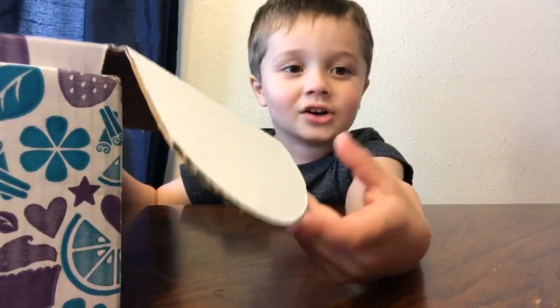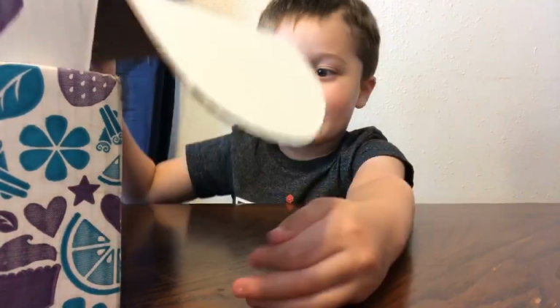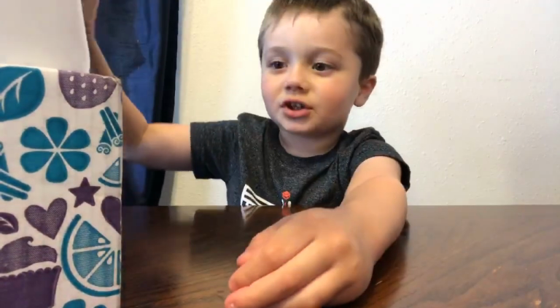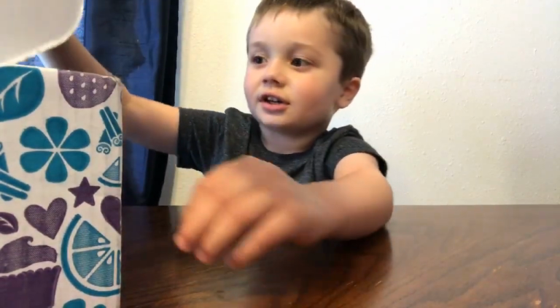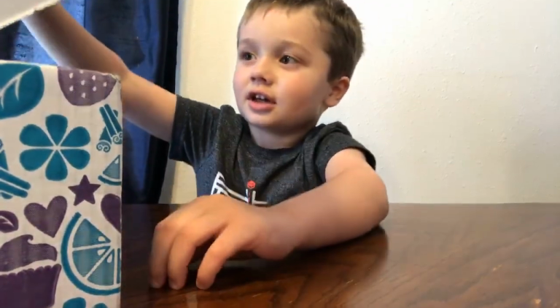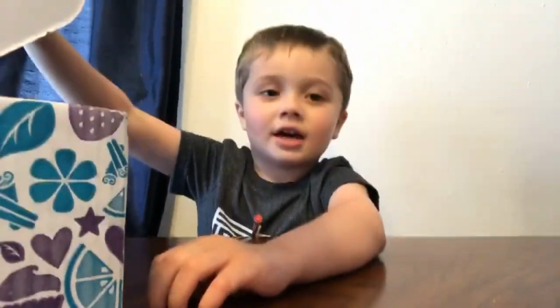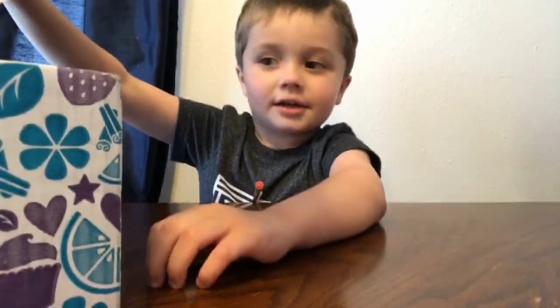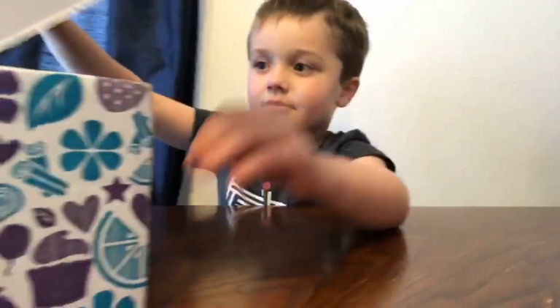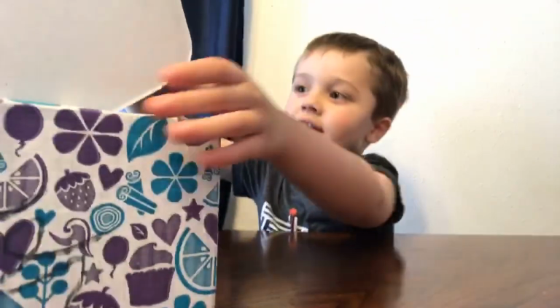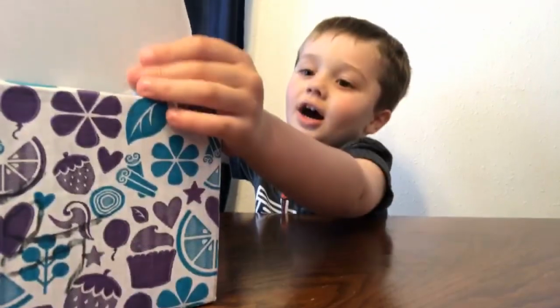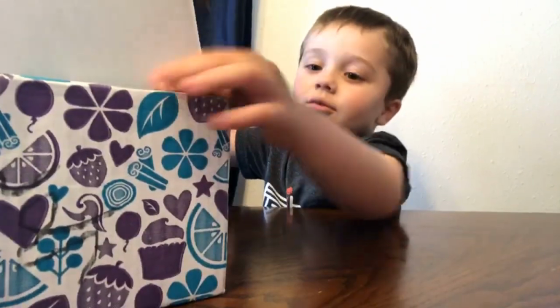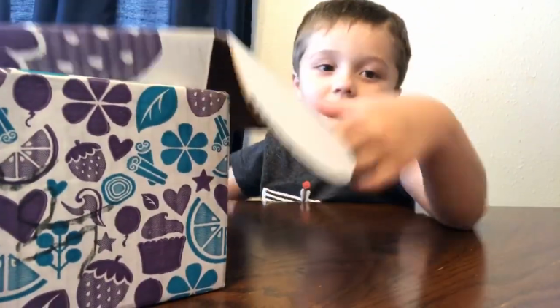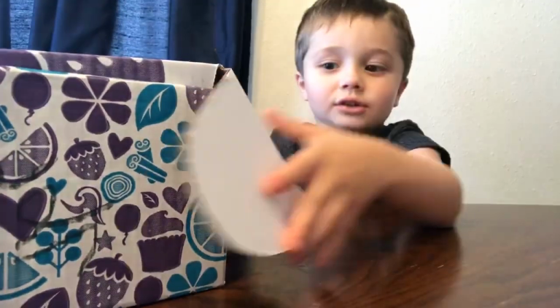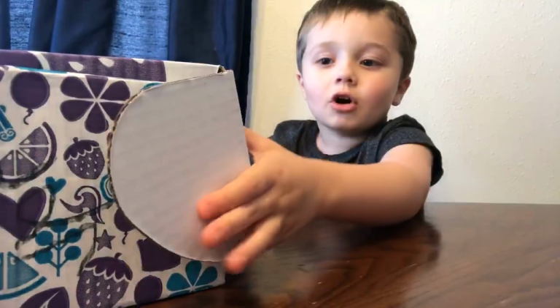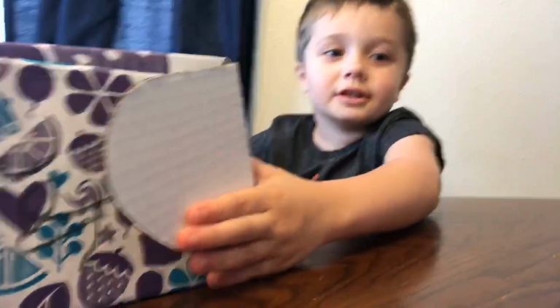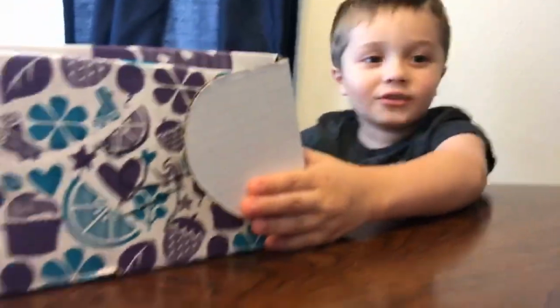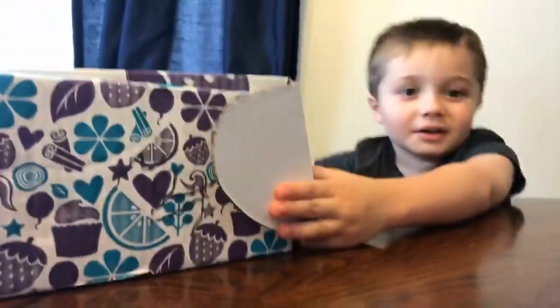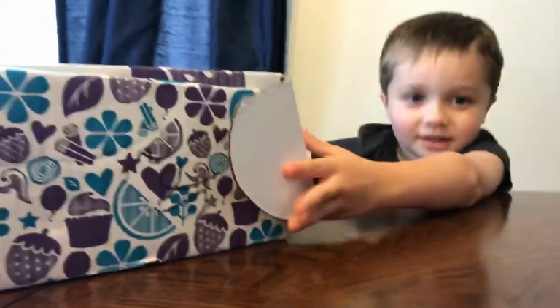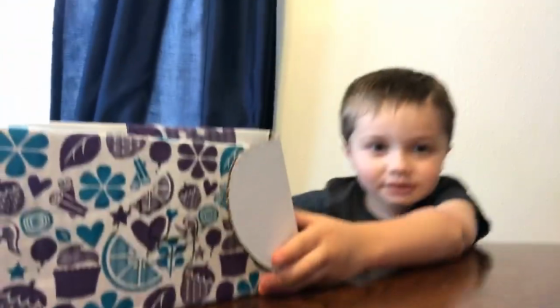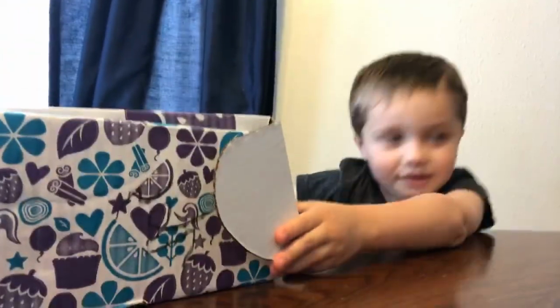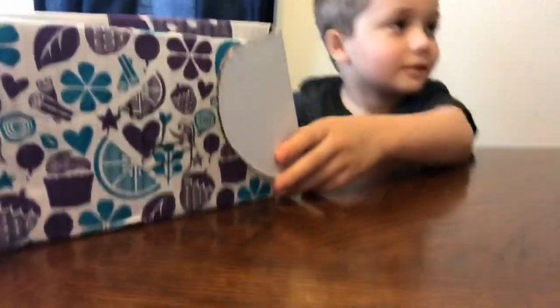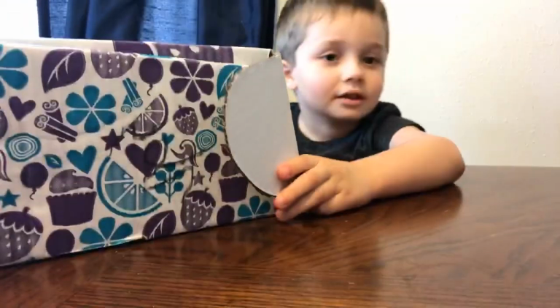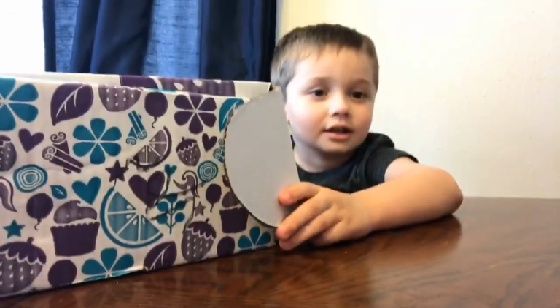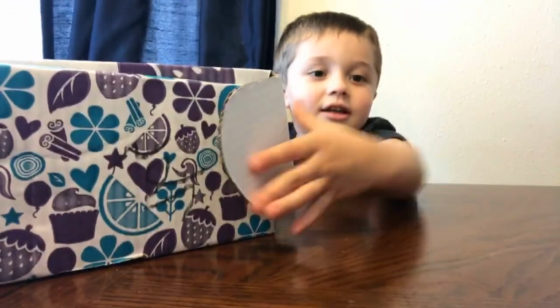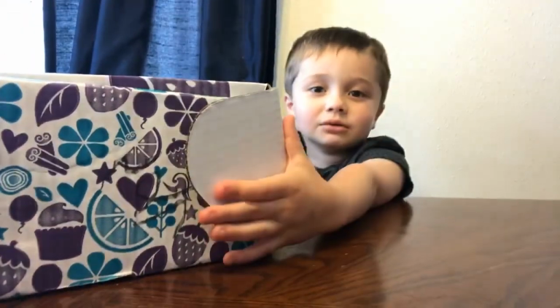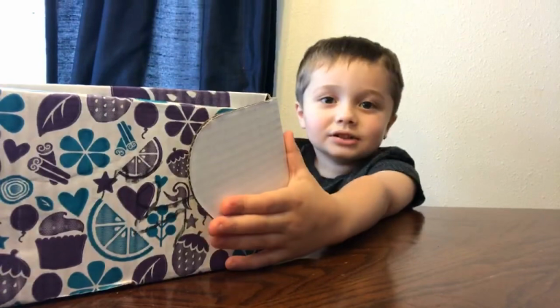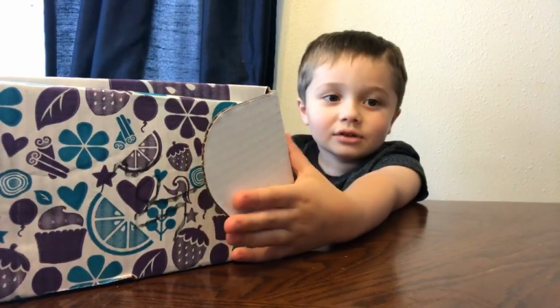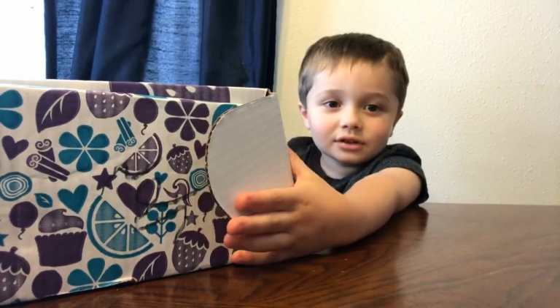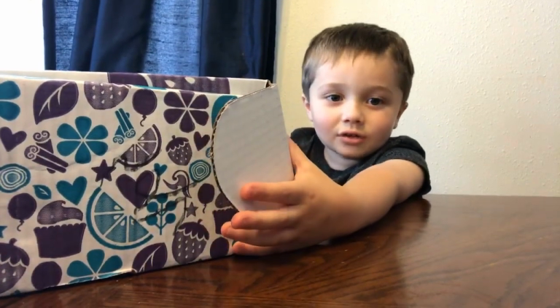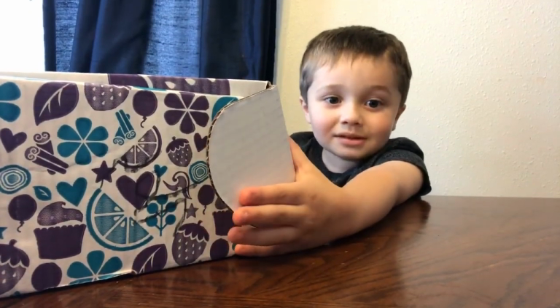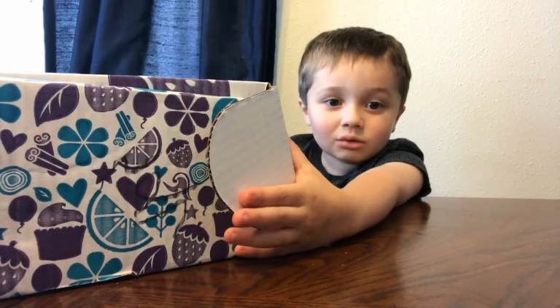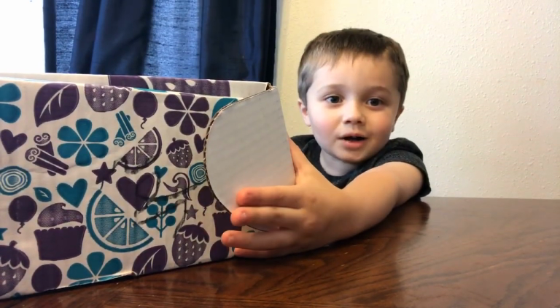Hi, I'm Brogy, and I will surprise you to open this whiff box. Whiff box? It's a whiff box. And I will surprise you to open this whiff box.